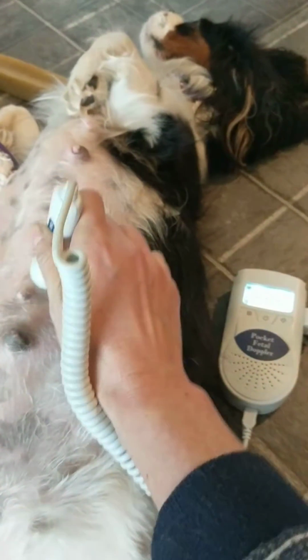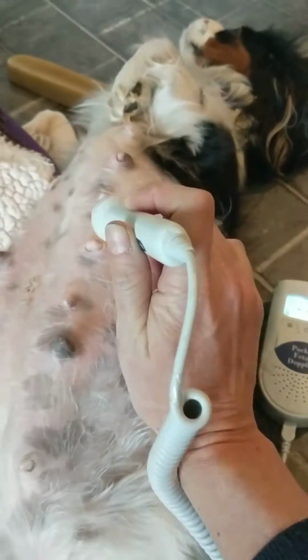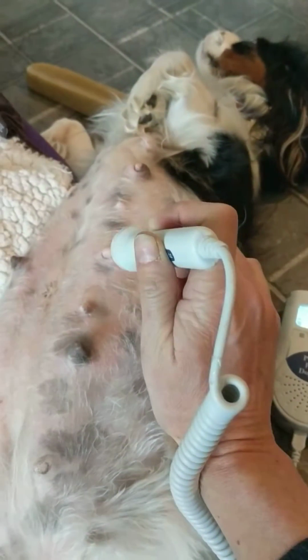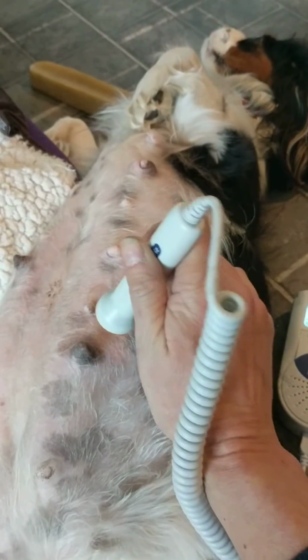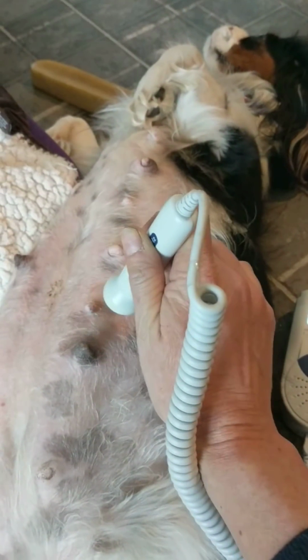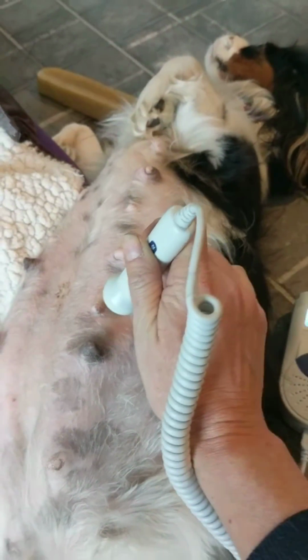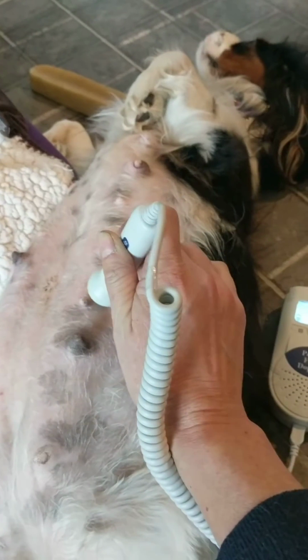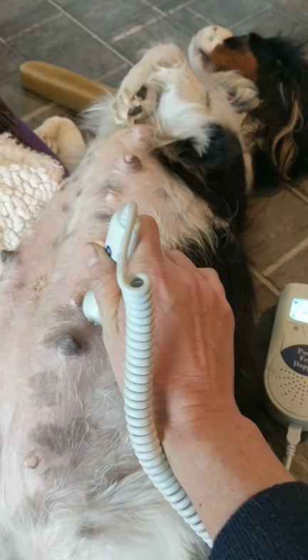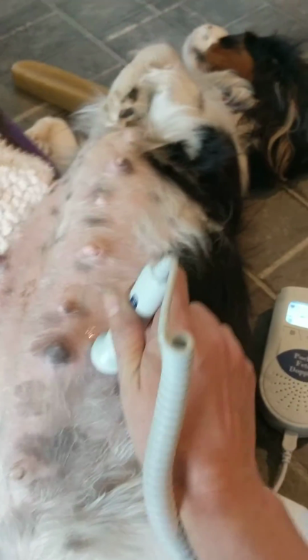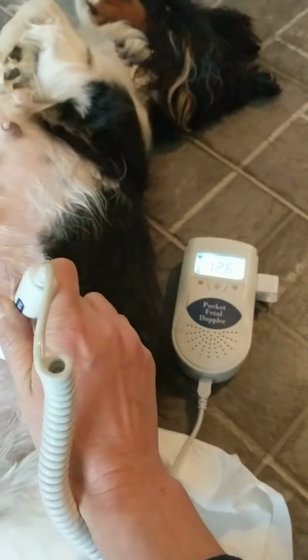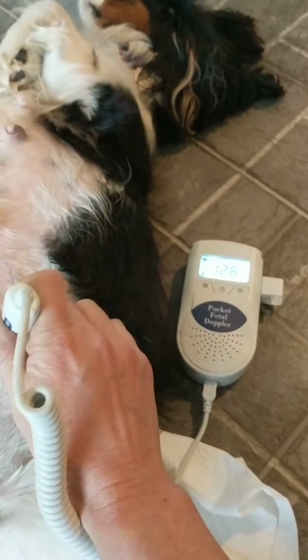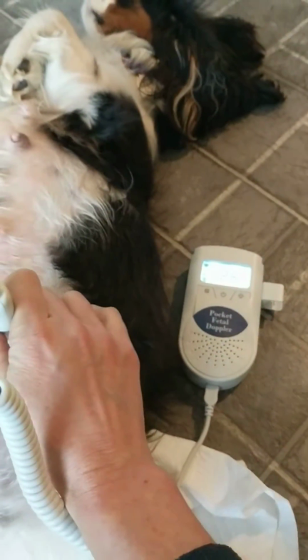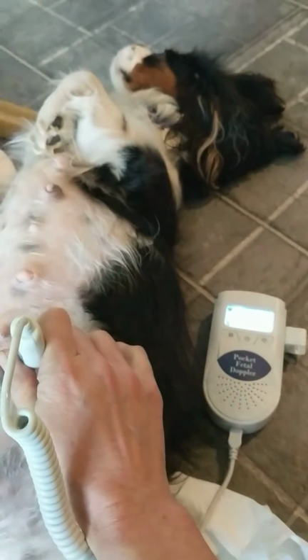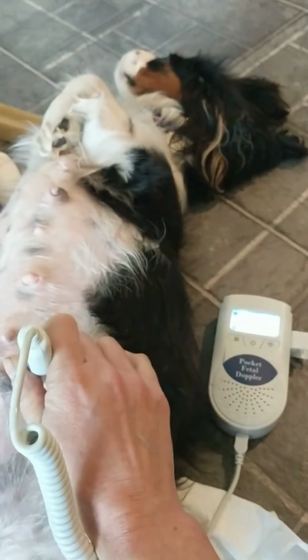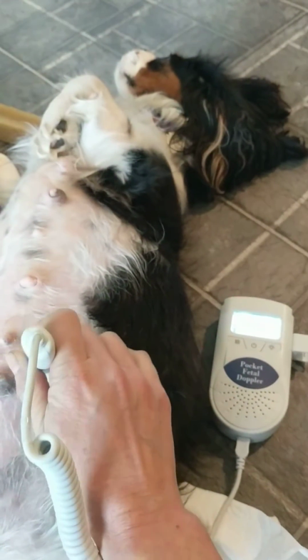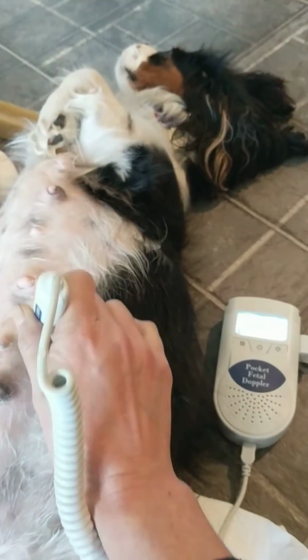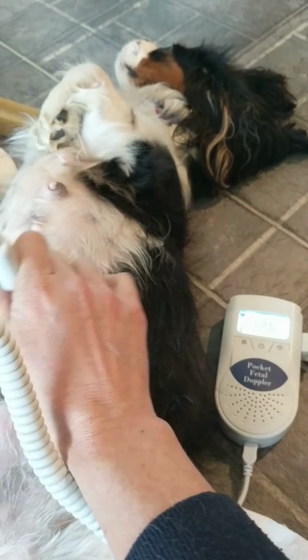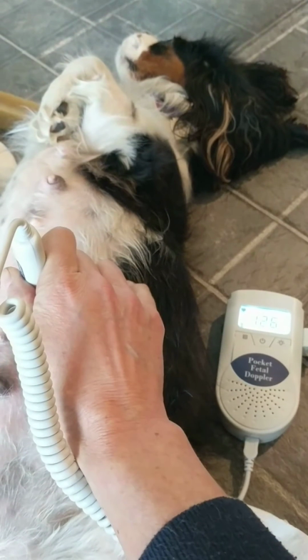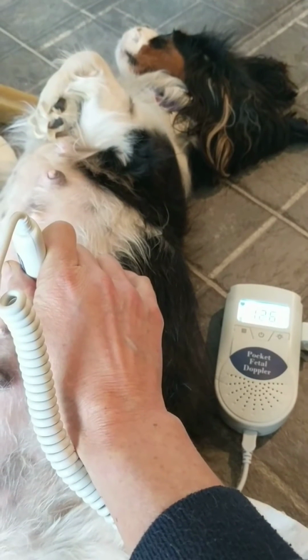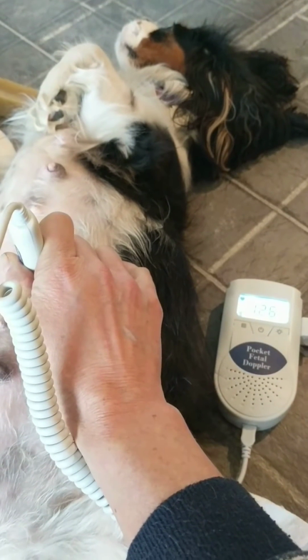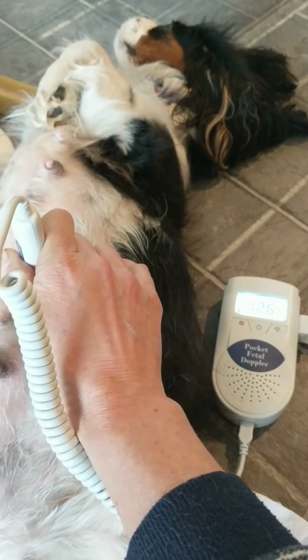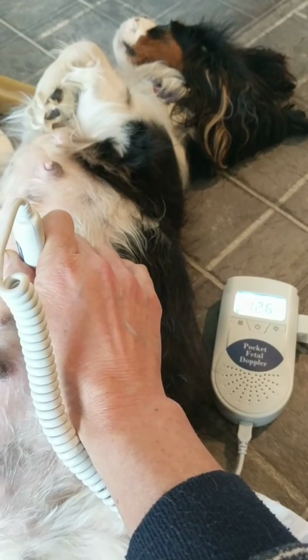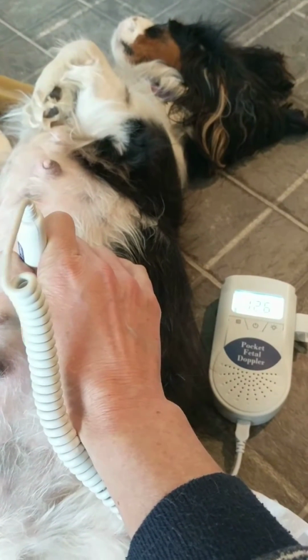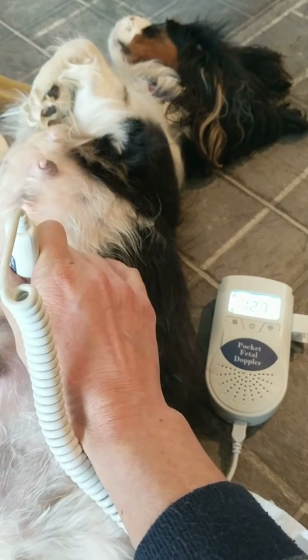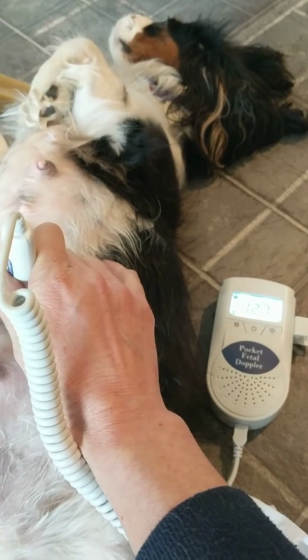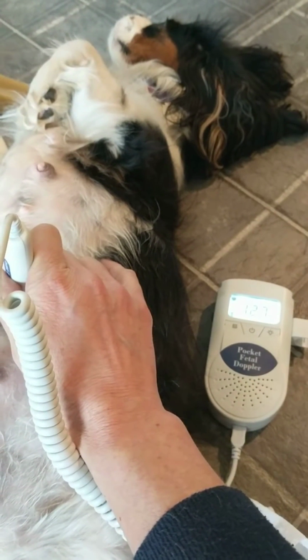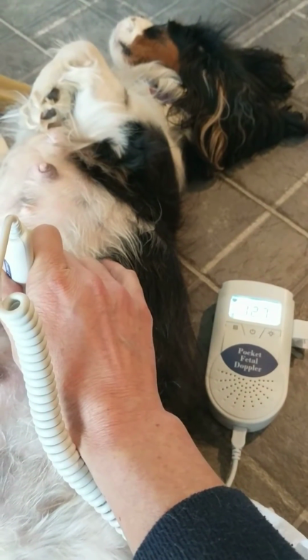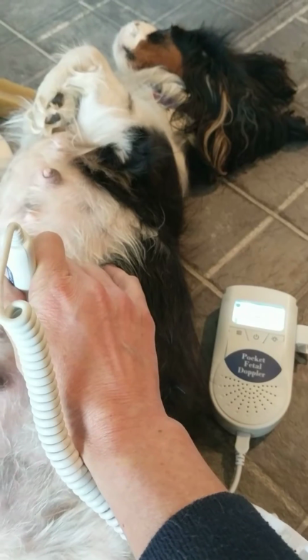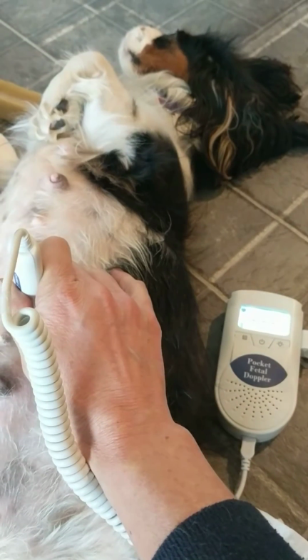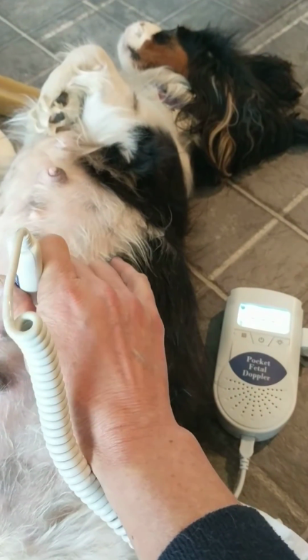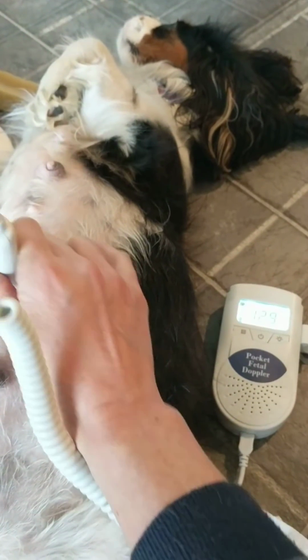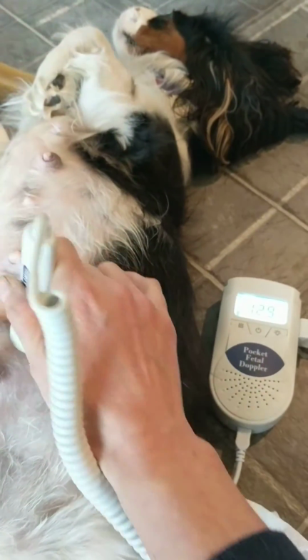We're expecting puppies any day now. And that's Jaz's heartbeat, about 1.27, 1.30.